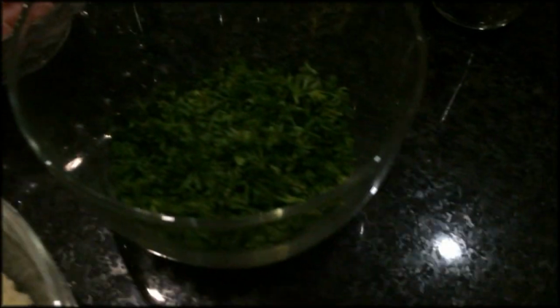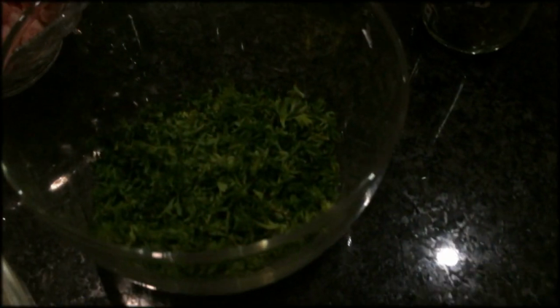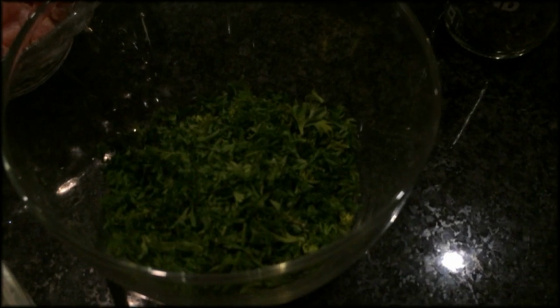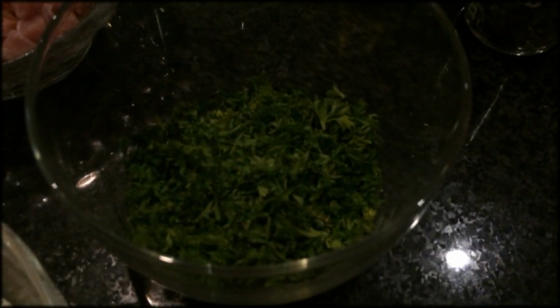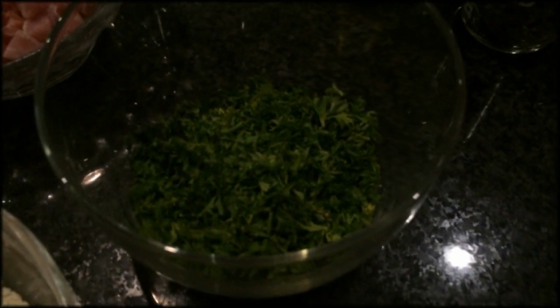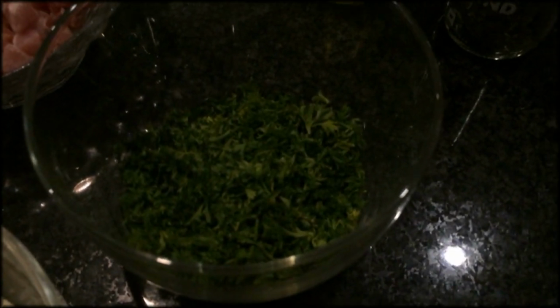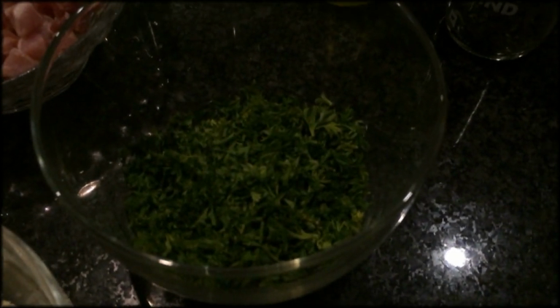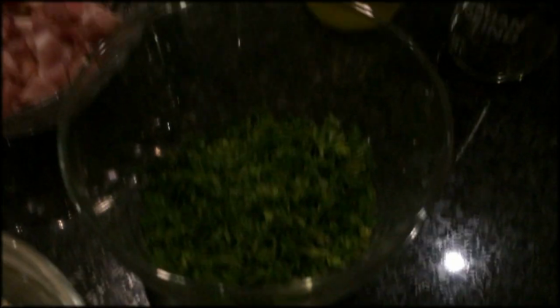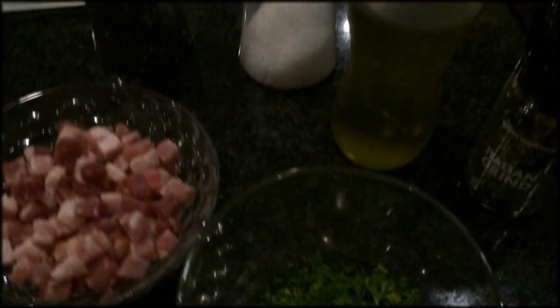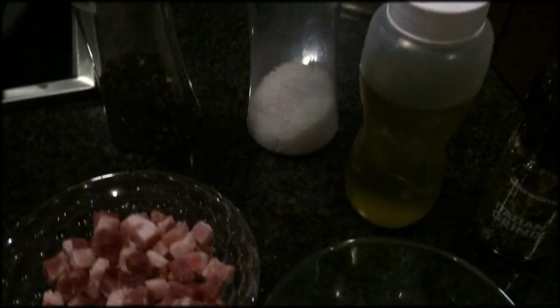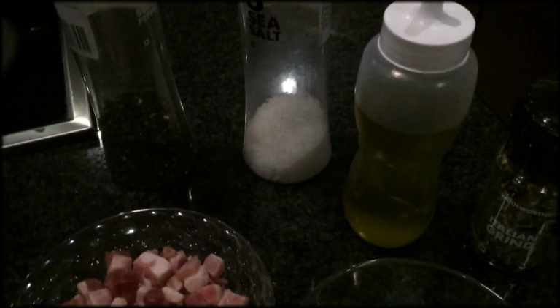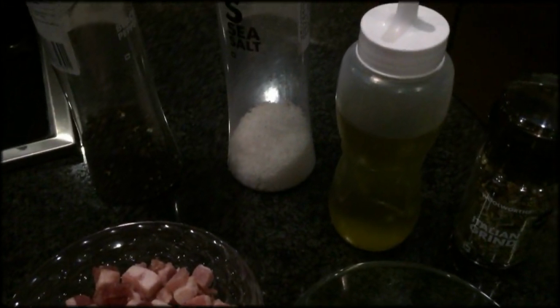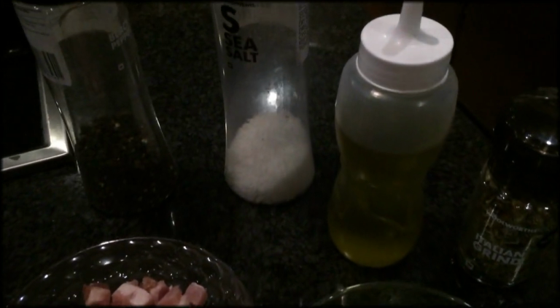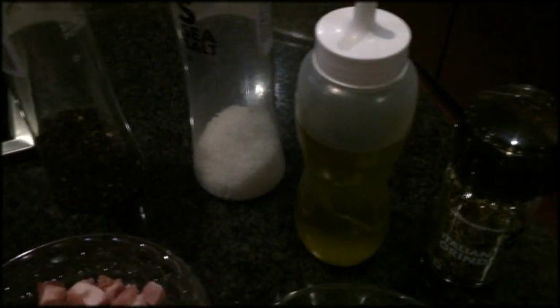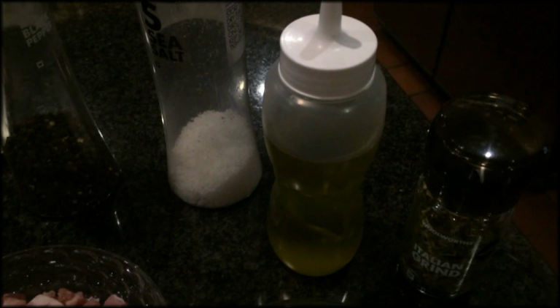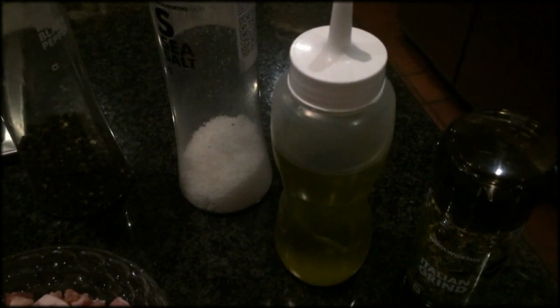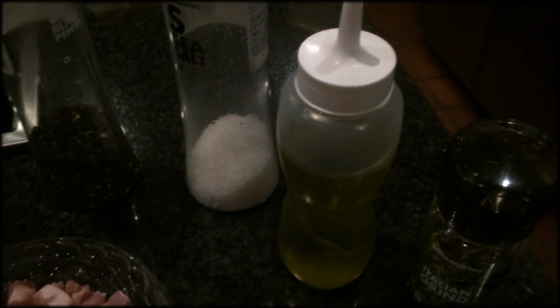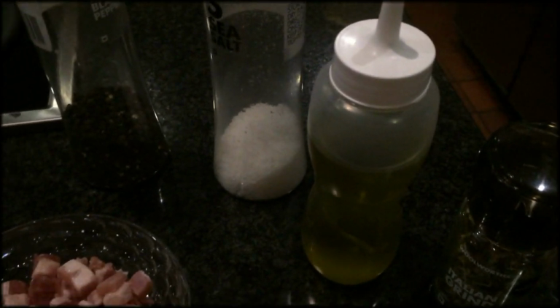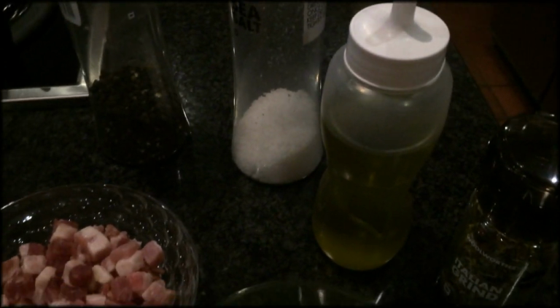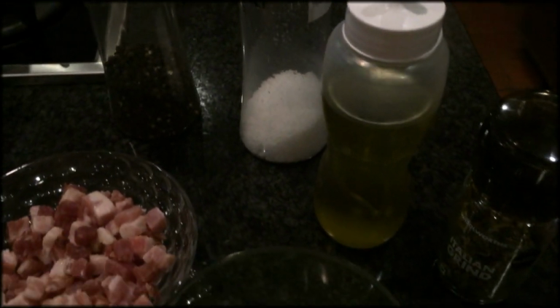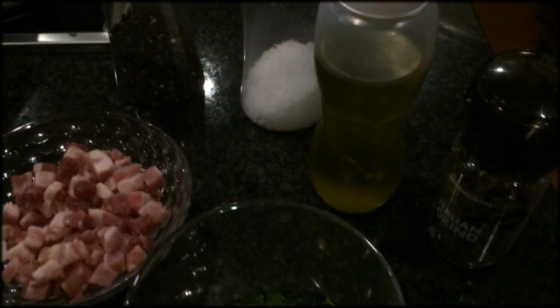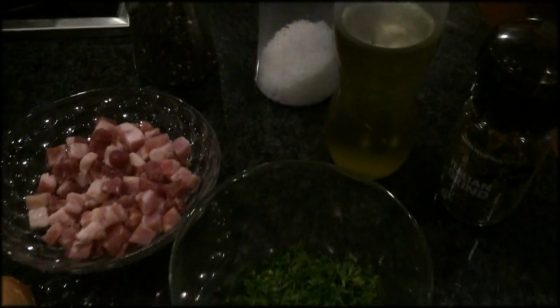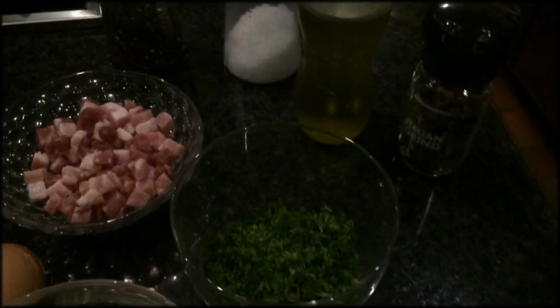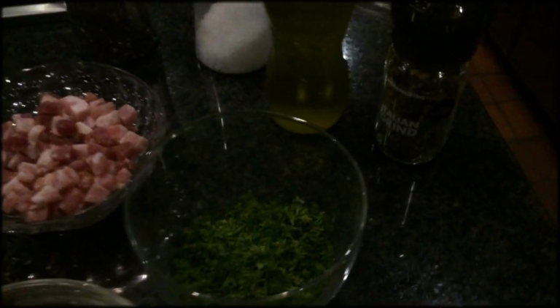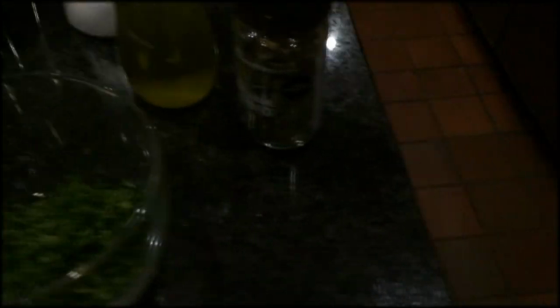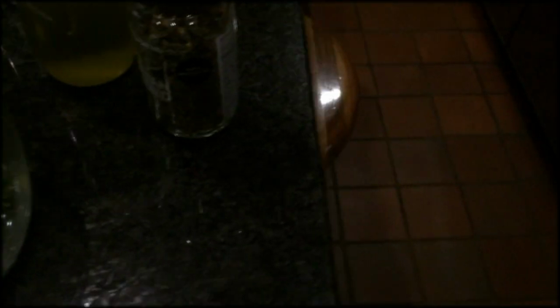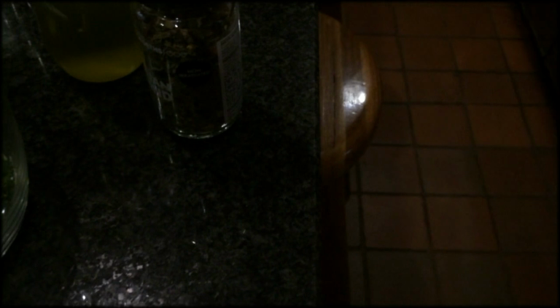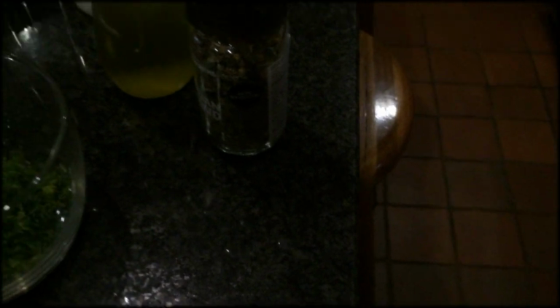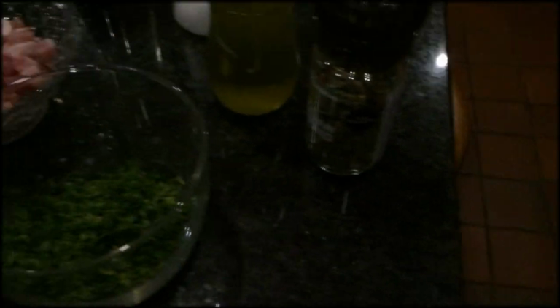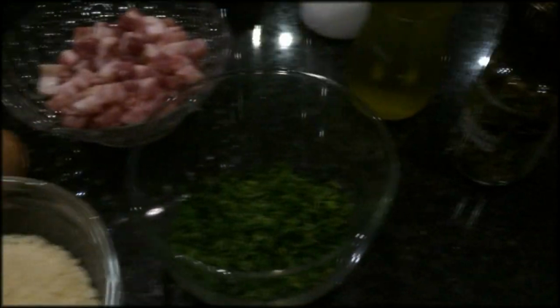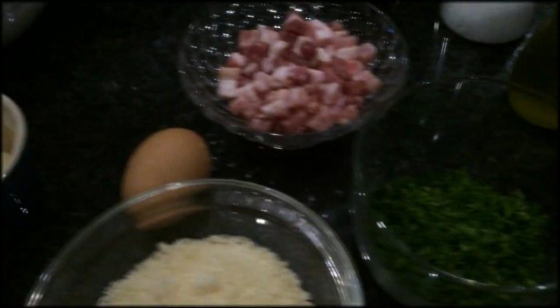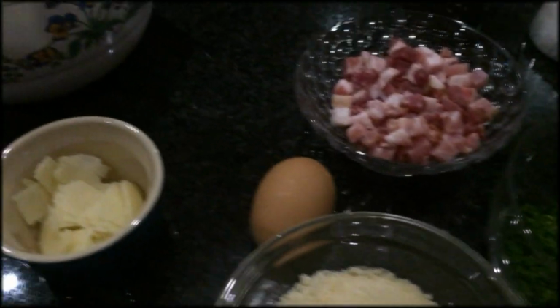Then we're going to have about half a cup of parsley. You need some salt and pepper, and then you need some olive oil. An optional extra is to use some Italian spices, which you can normally buy at your grocer.